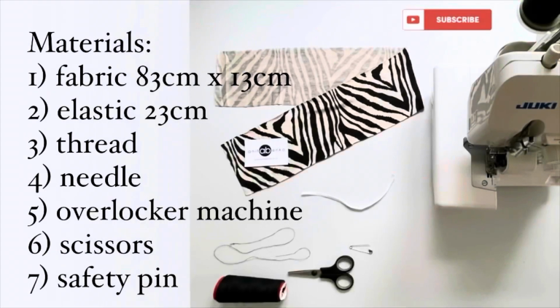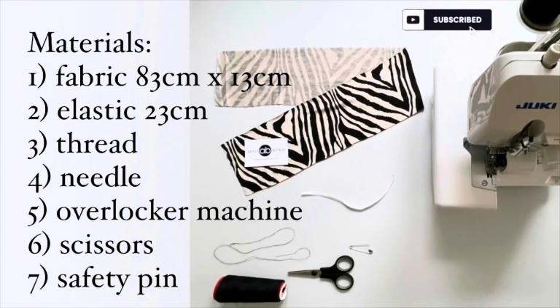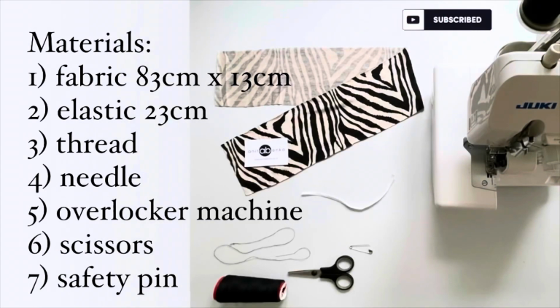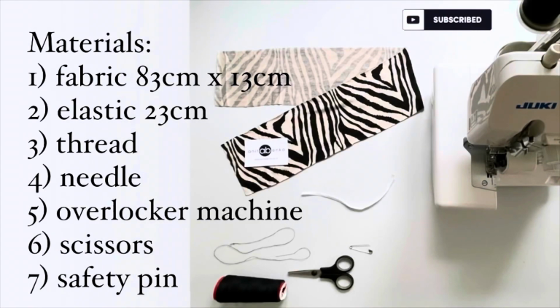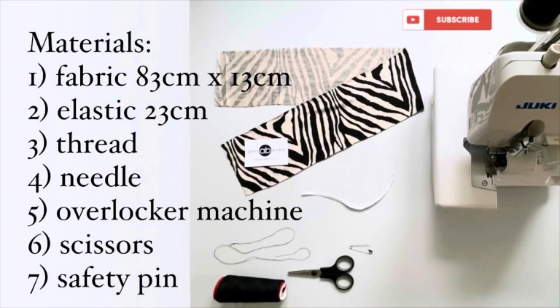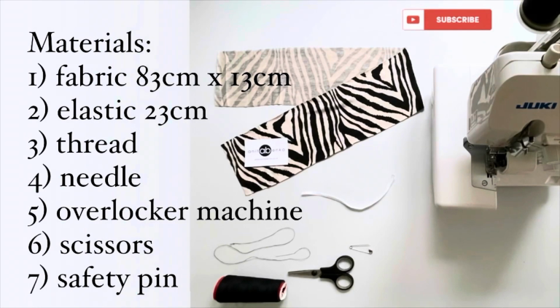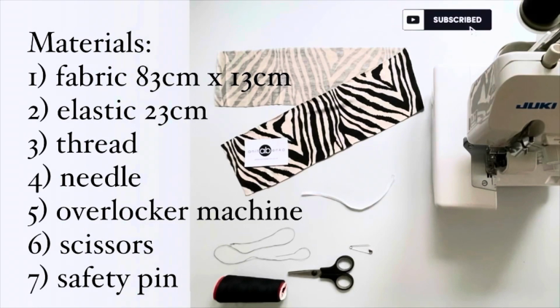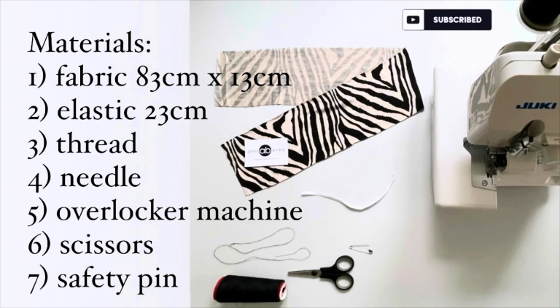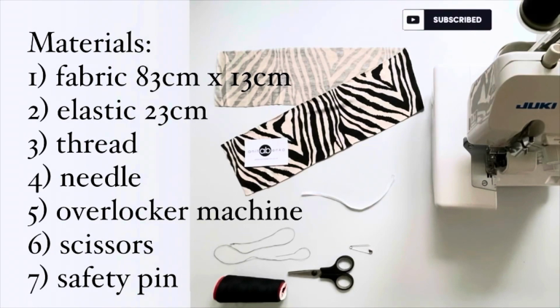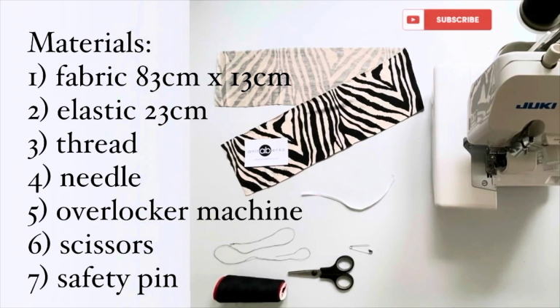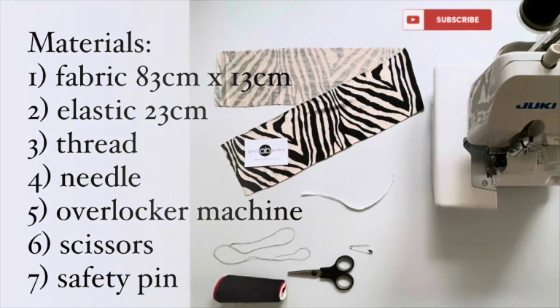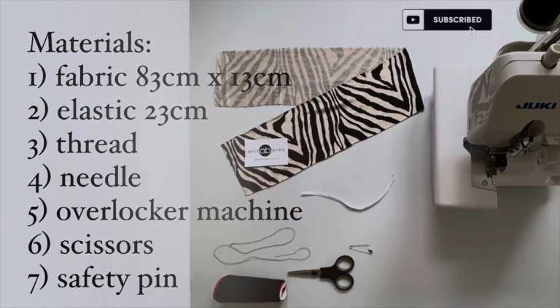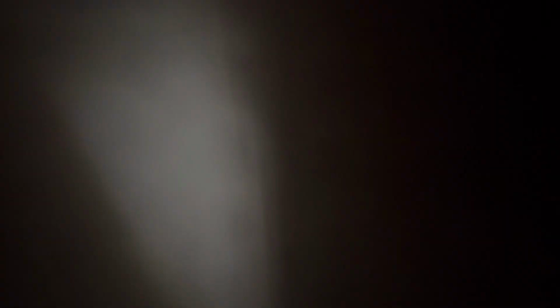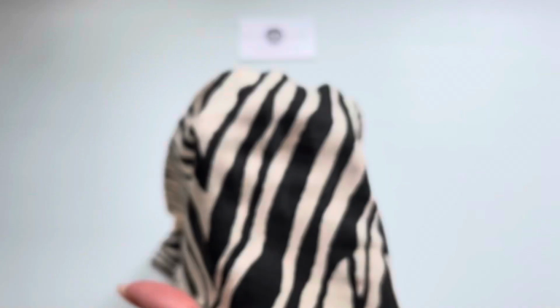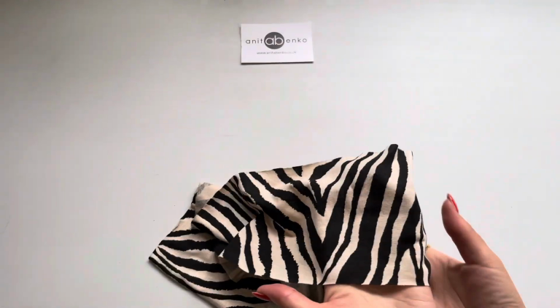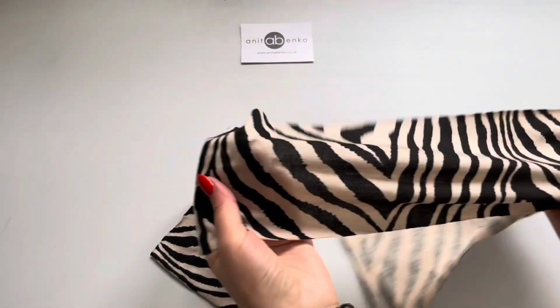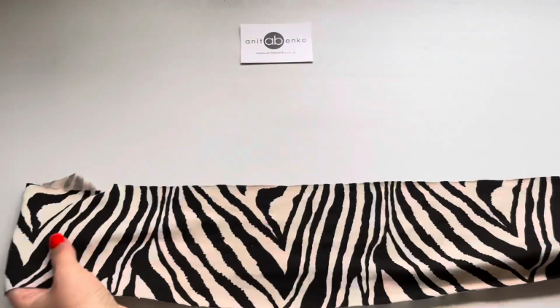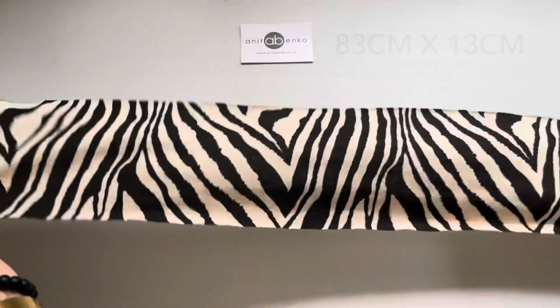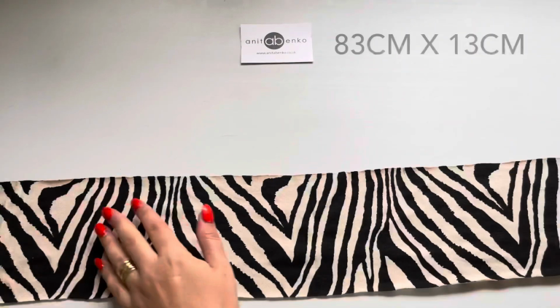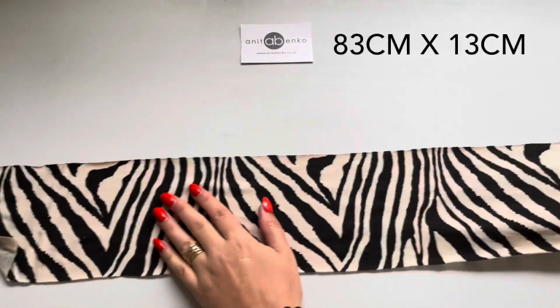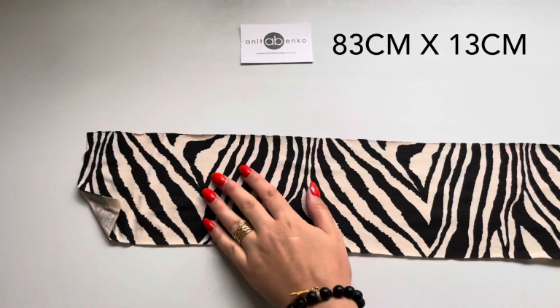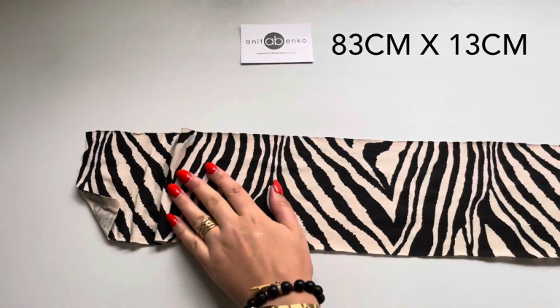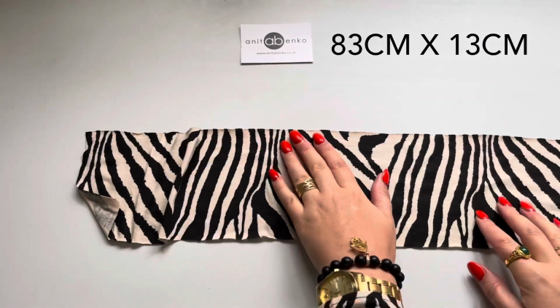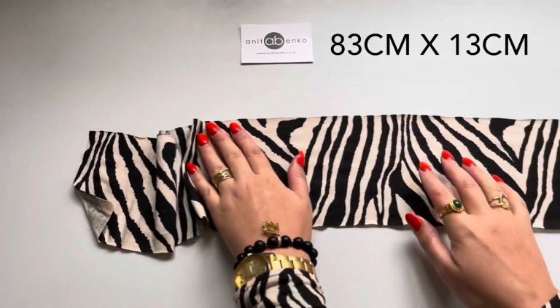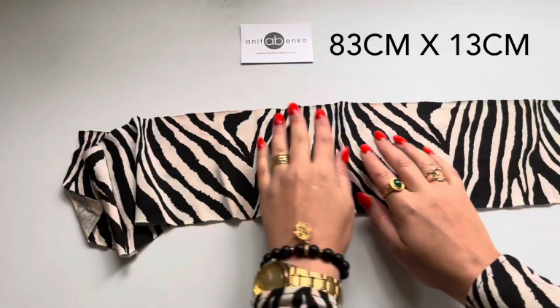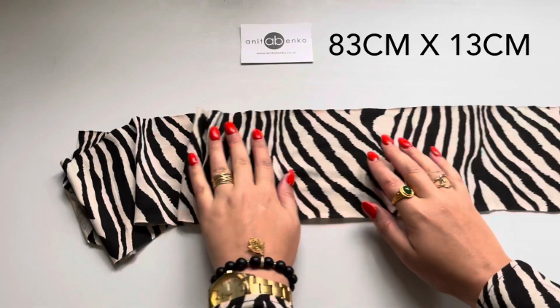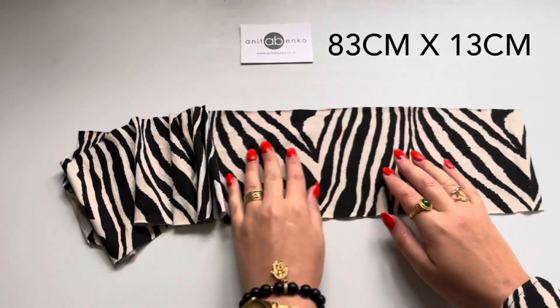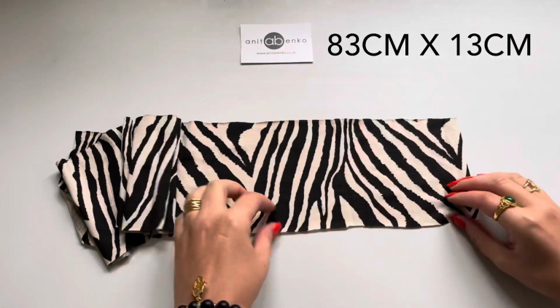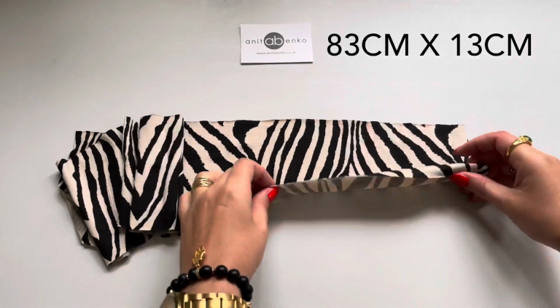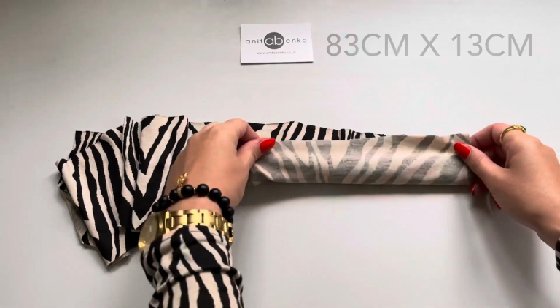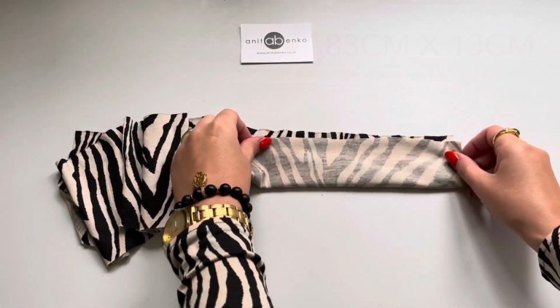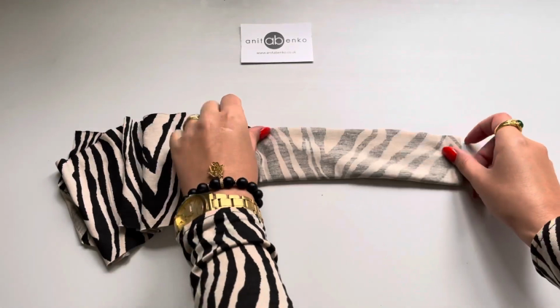These are the materials and measurements for my hair scrunchie. To create it I'm using a viscose fabric which is 83 centimetres by 13 centimetres.